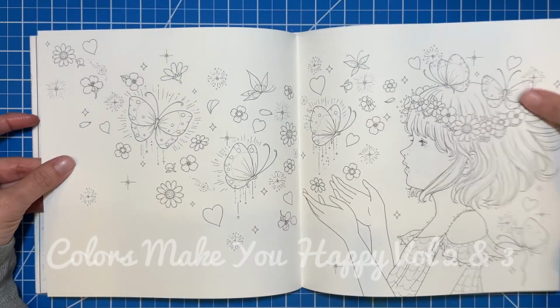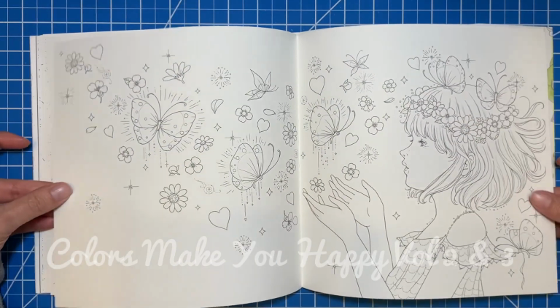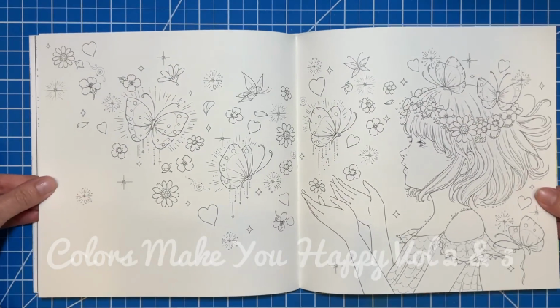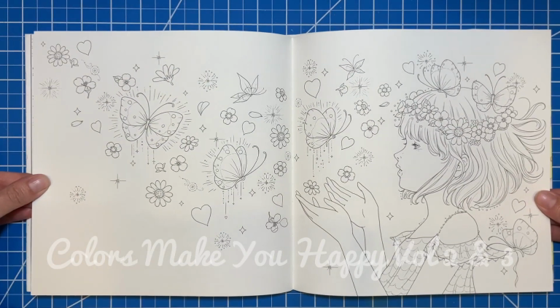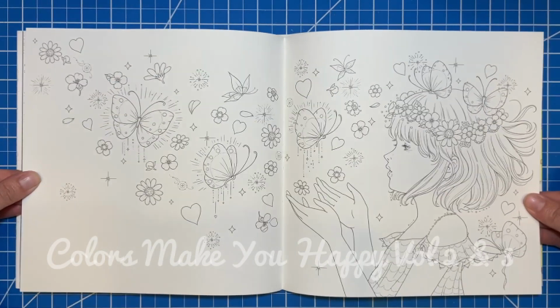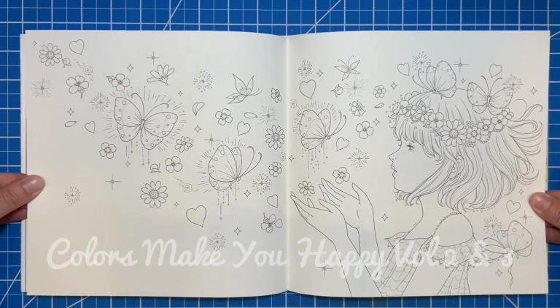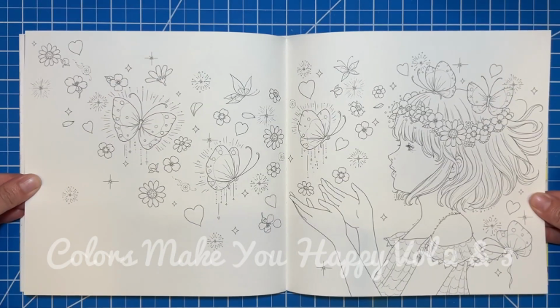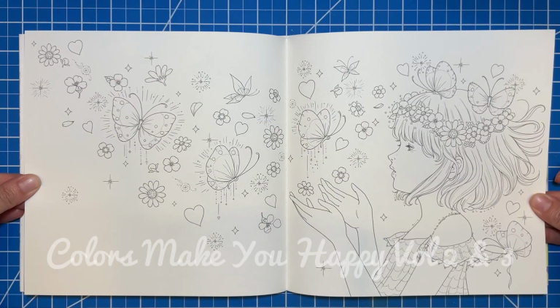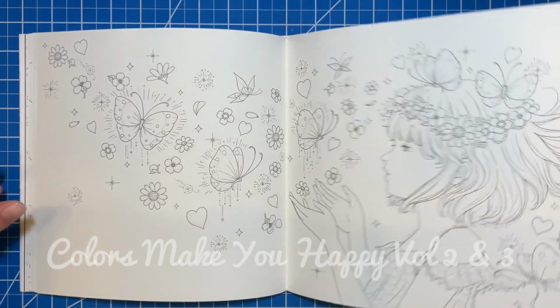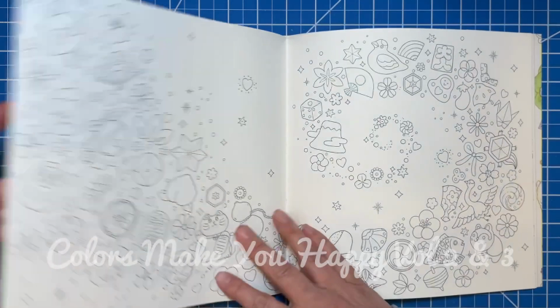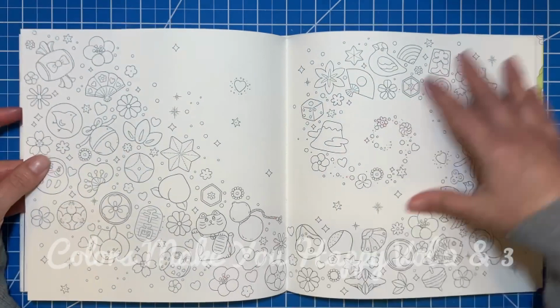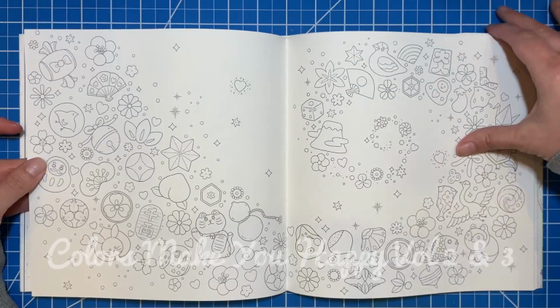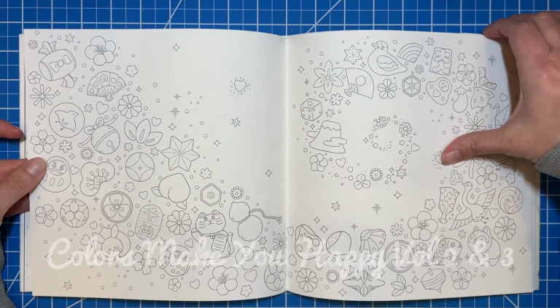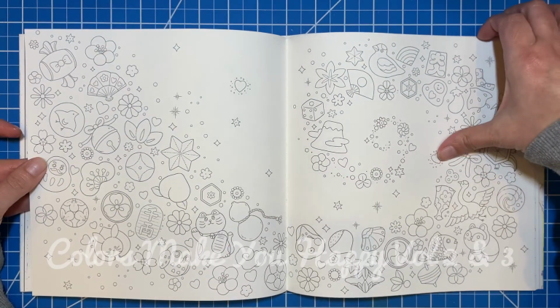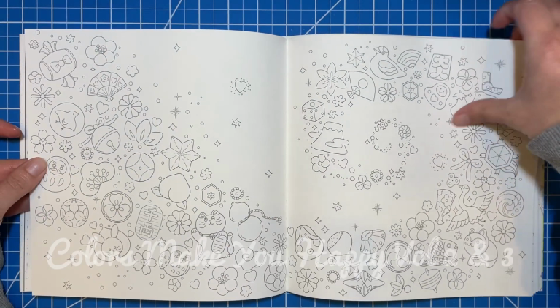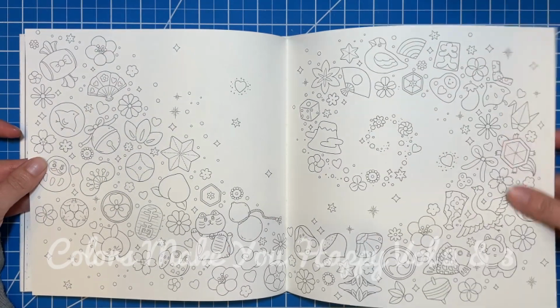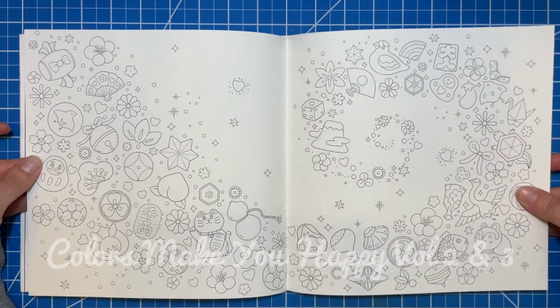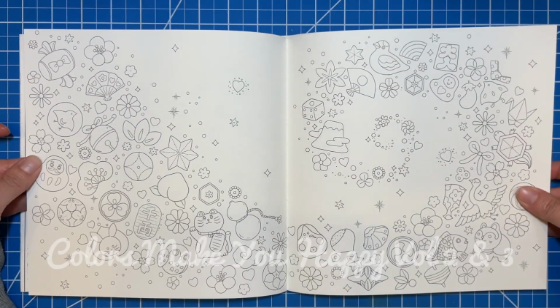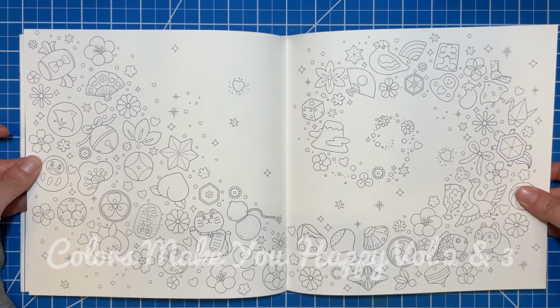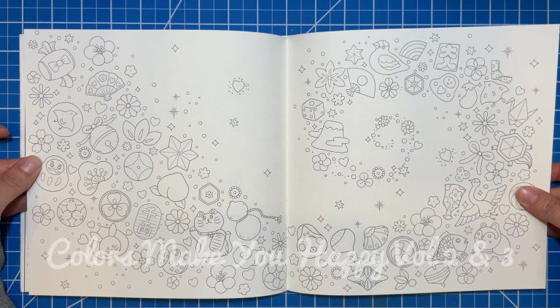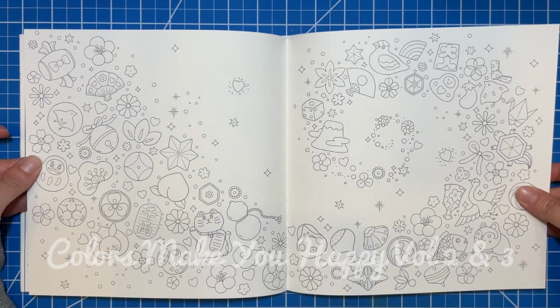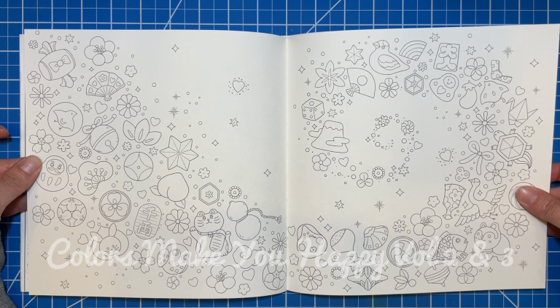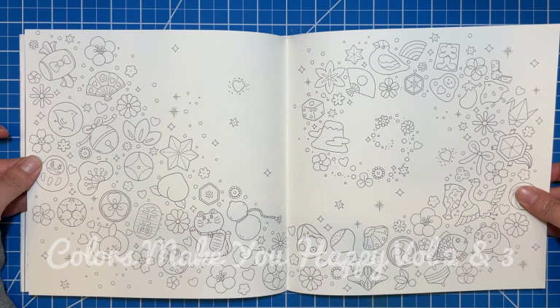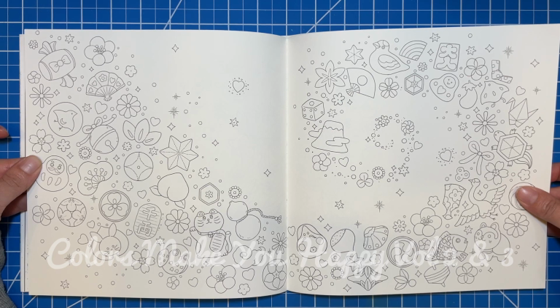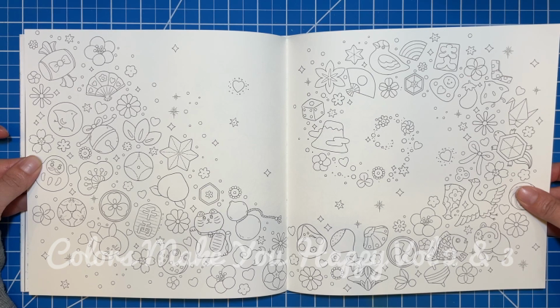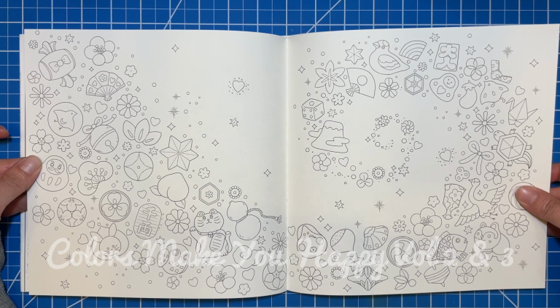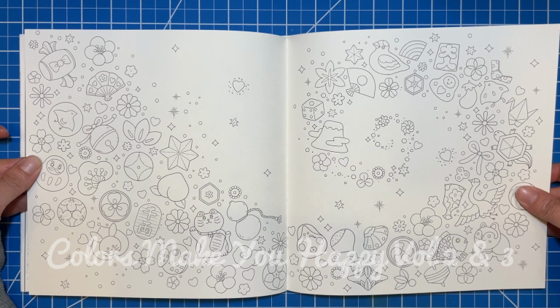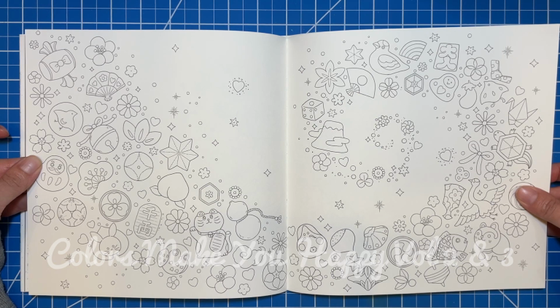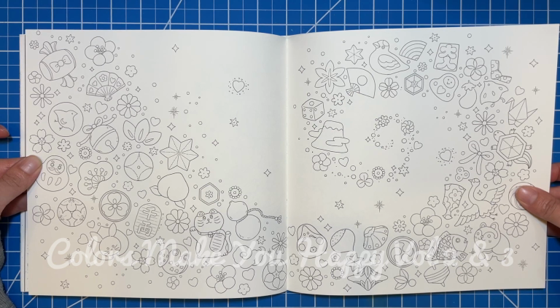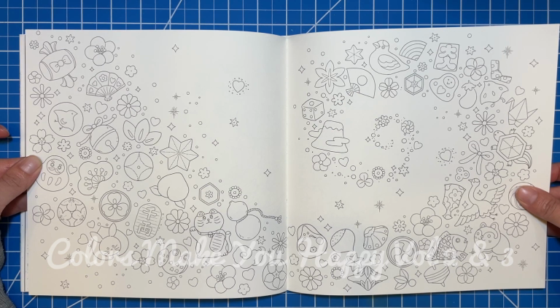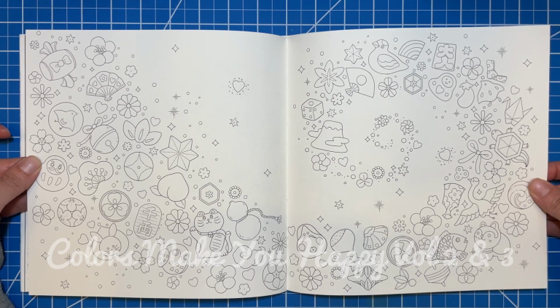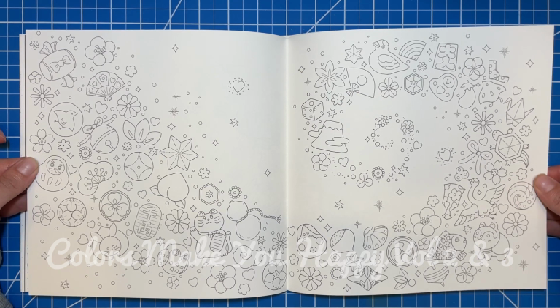This one is gorgeous — look how pretty, so pretty! I don't know — I think these are all like little toys, it's kind of what it looks like.